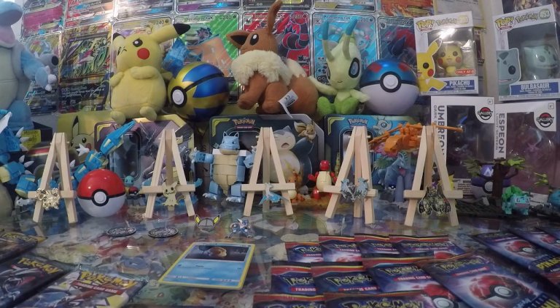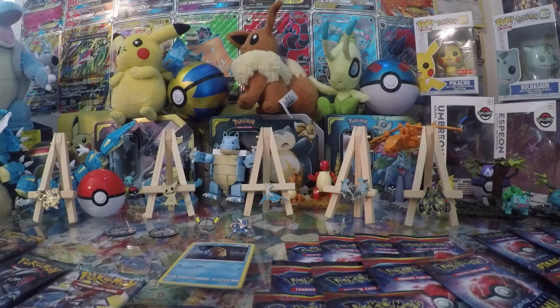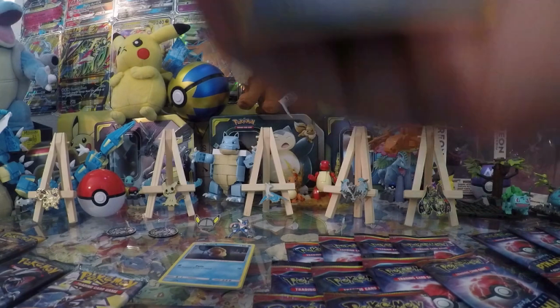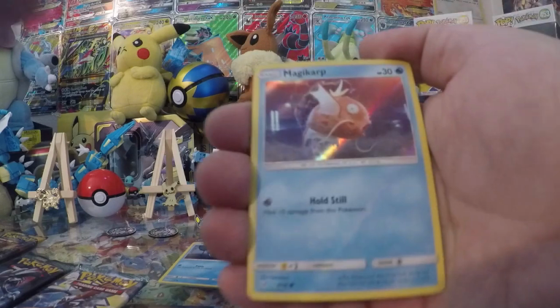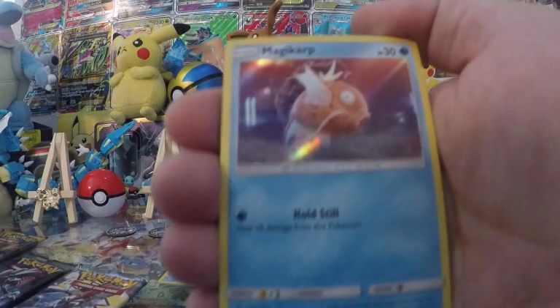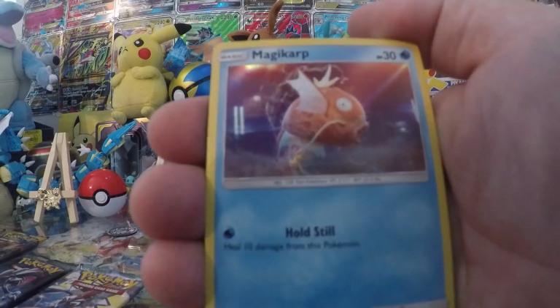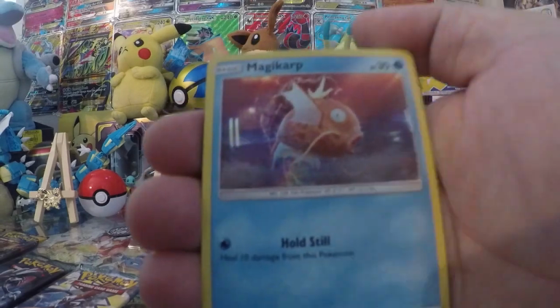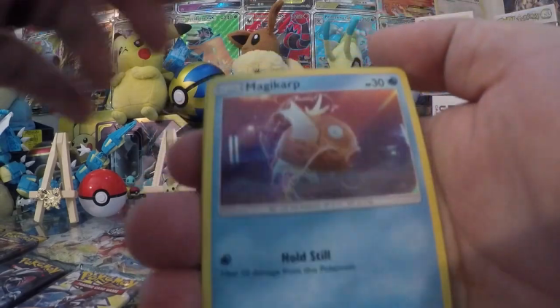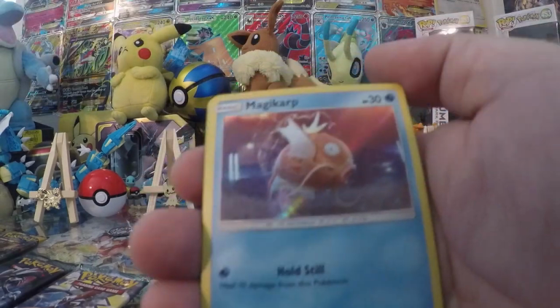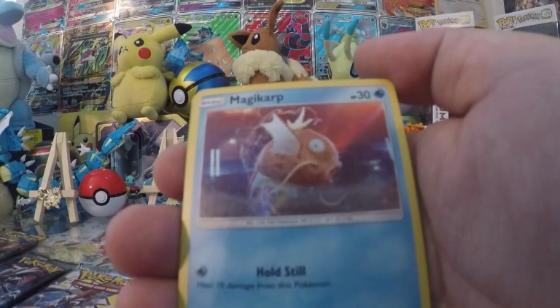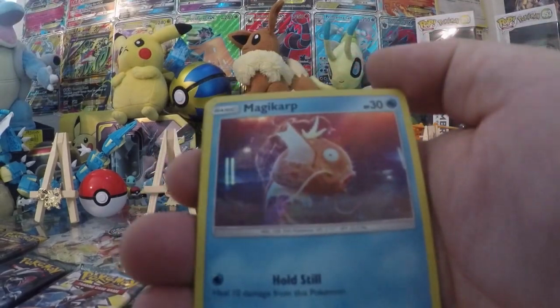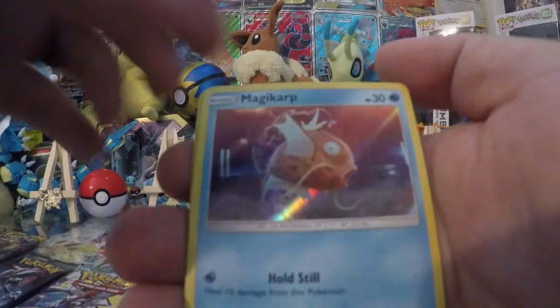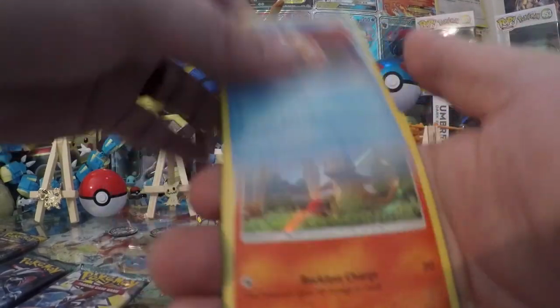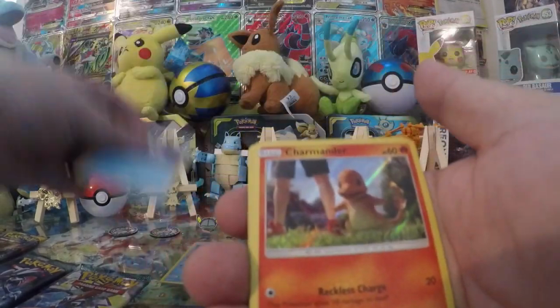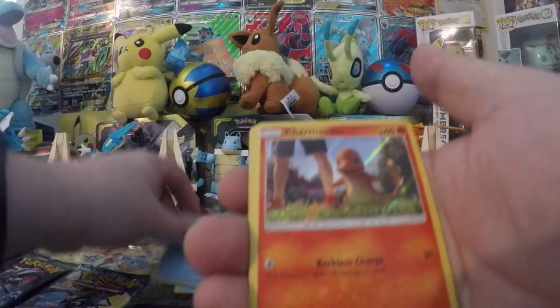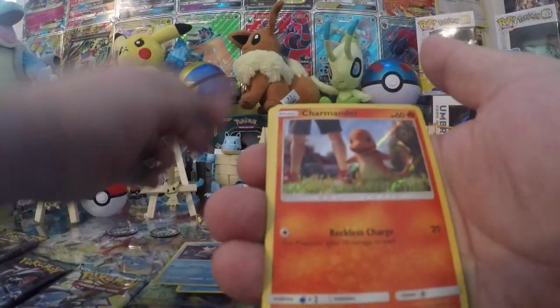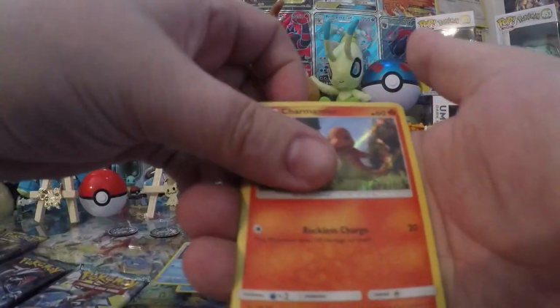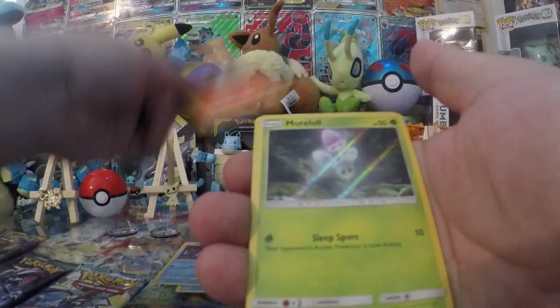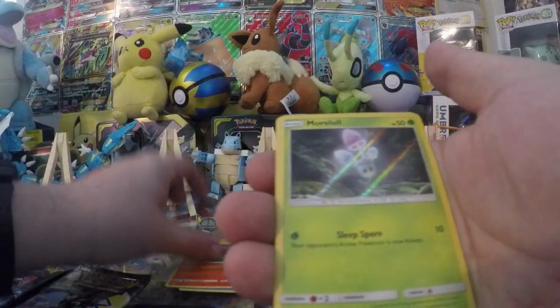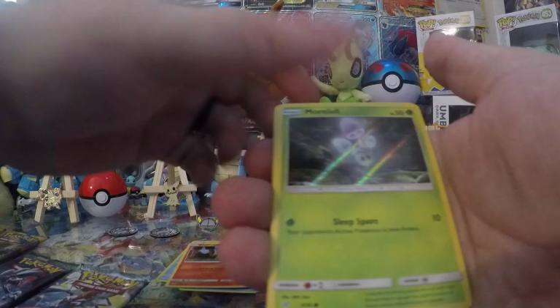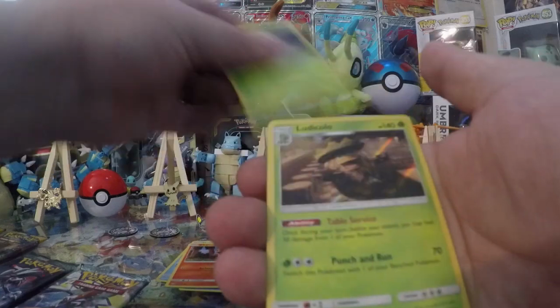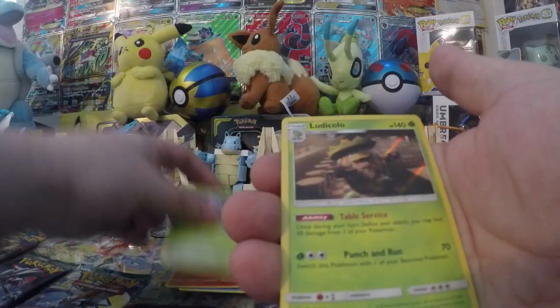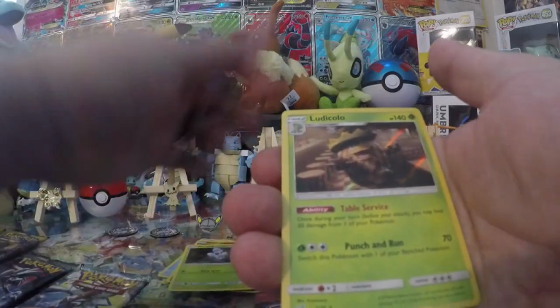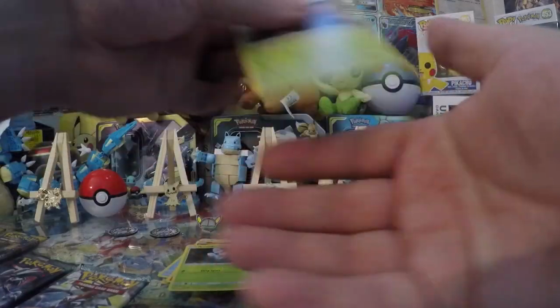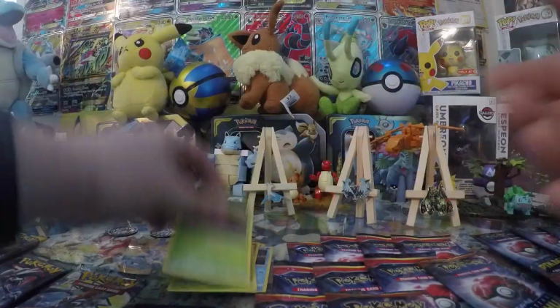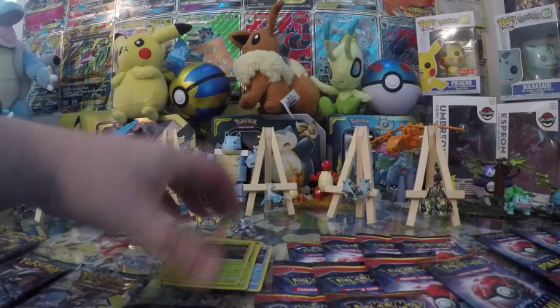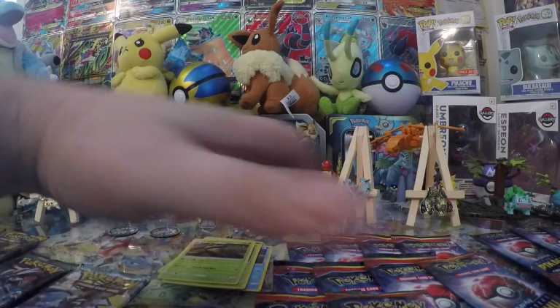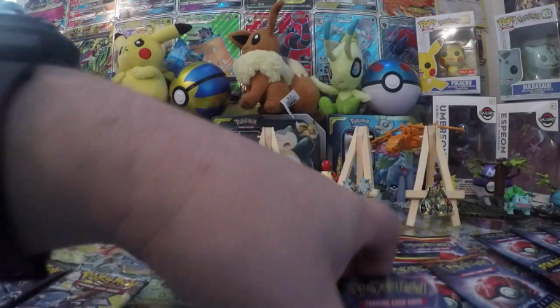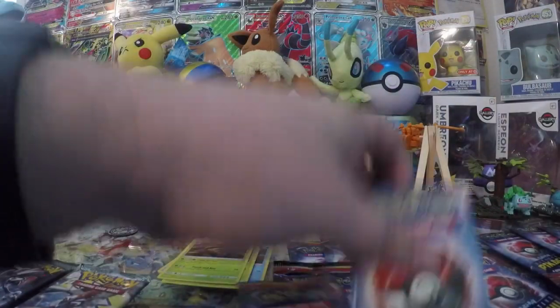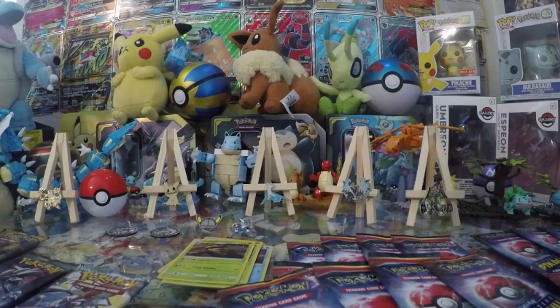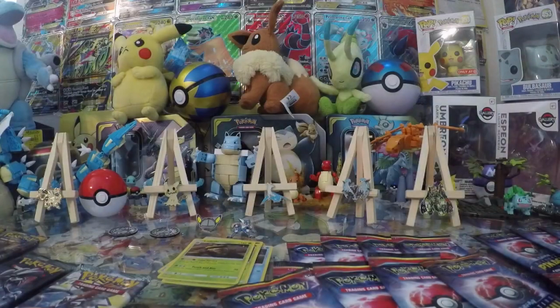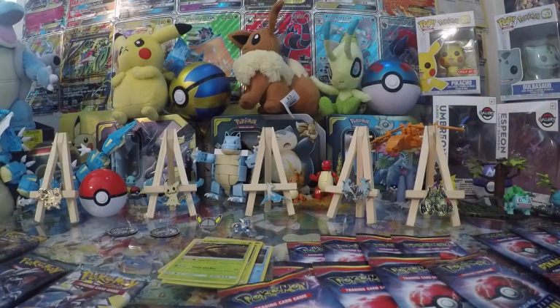Next pack we got Magikarp, Charmander, Morlul, and Ludicolo - almost an identical pack to the last one!